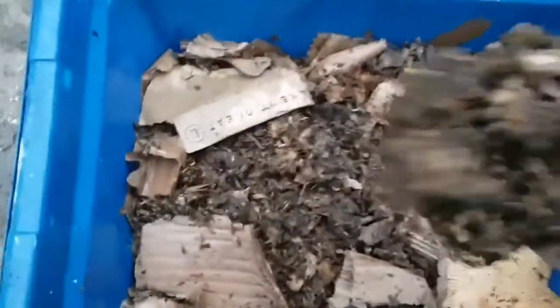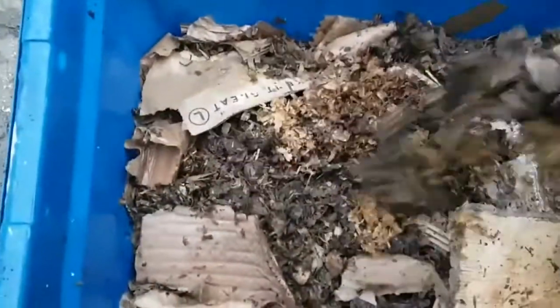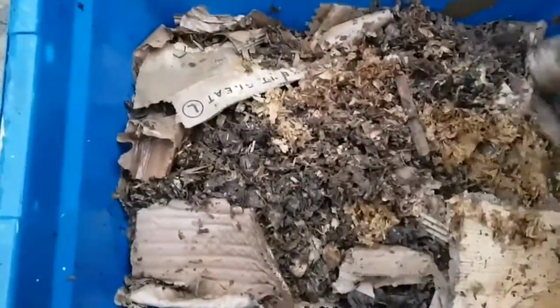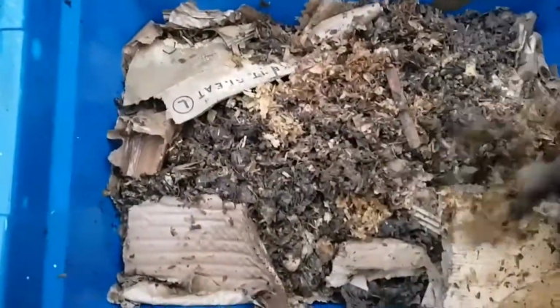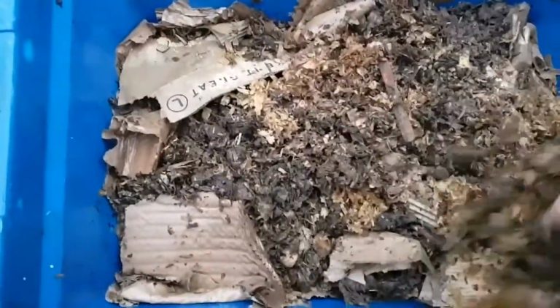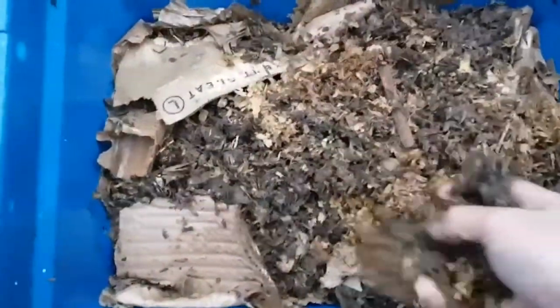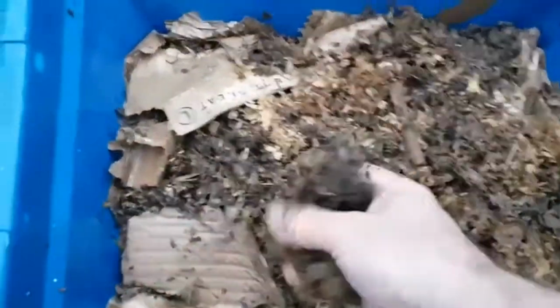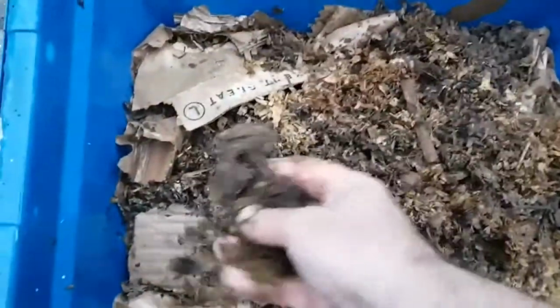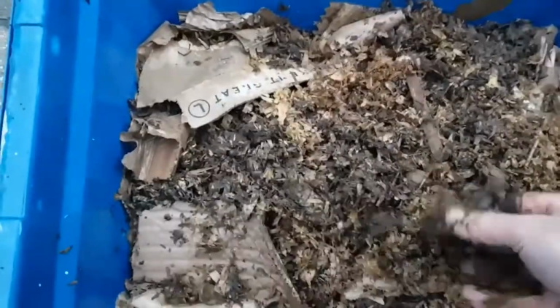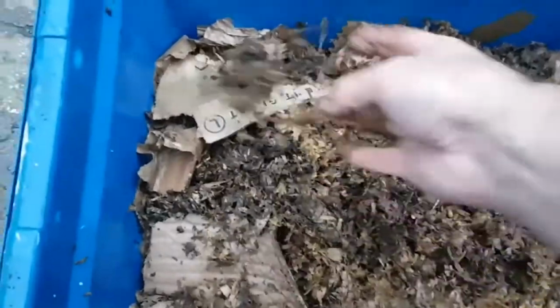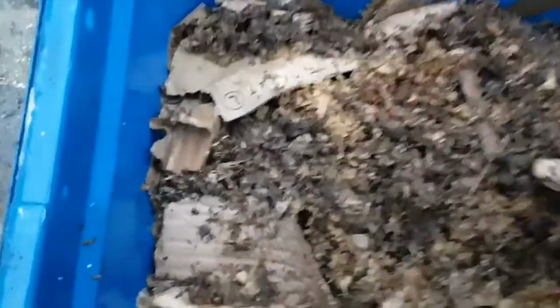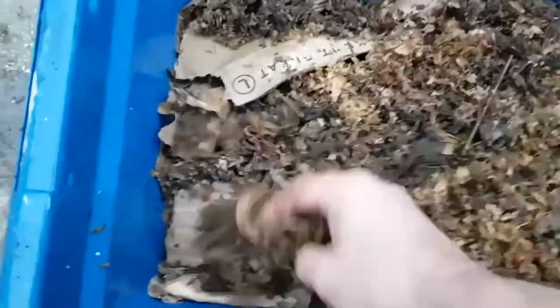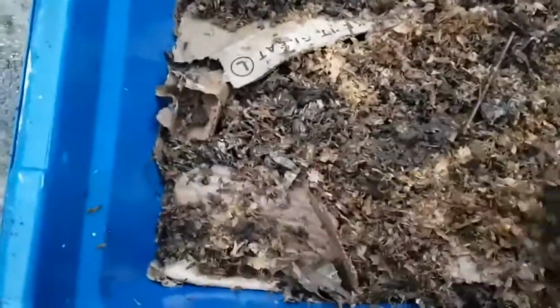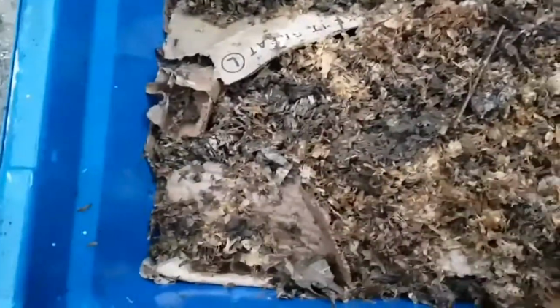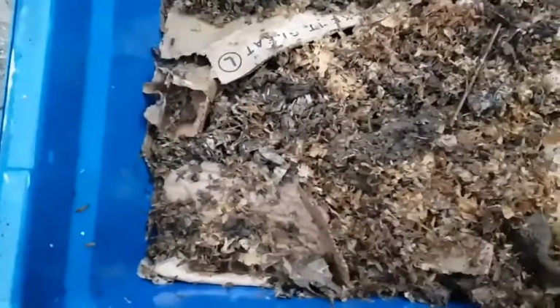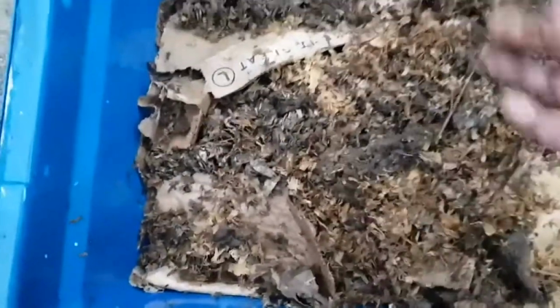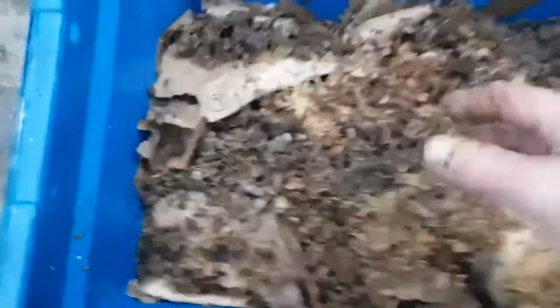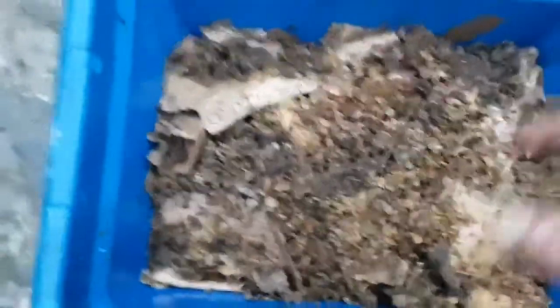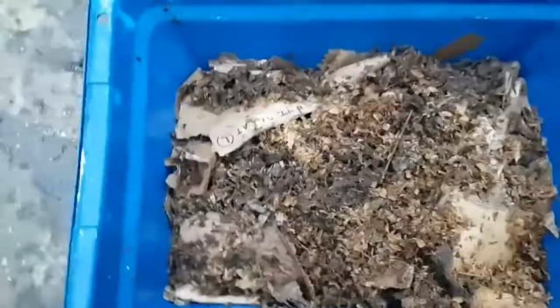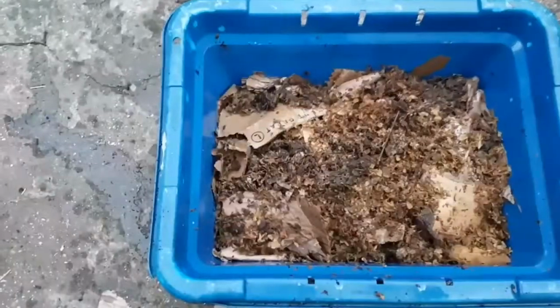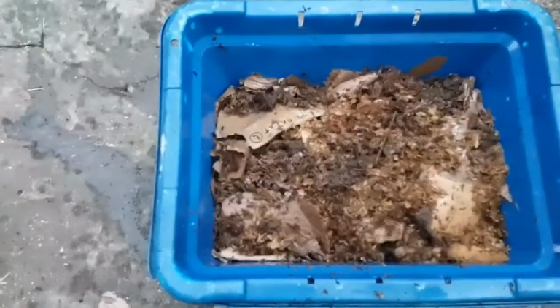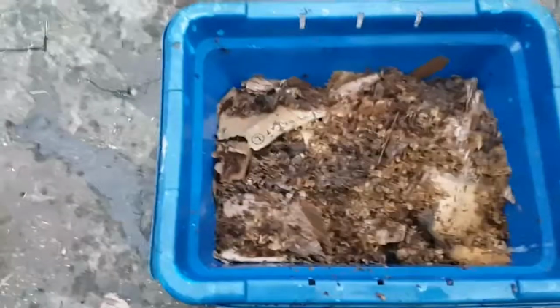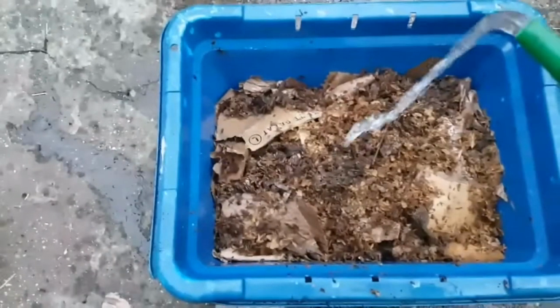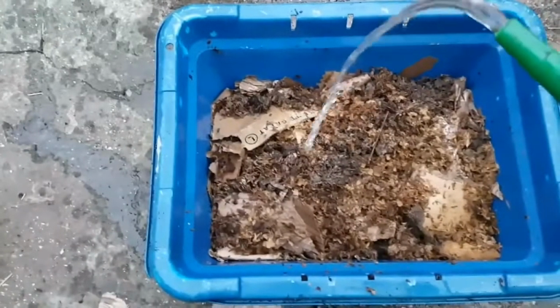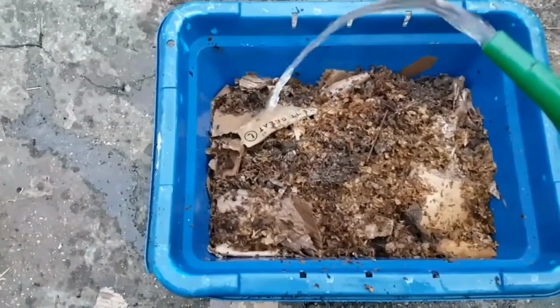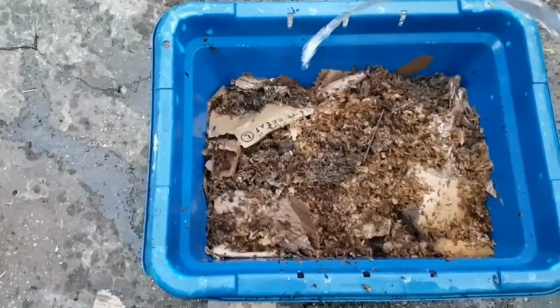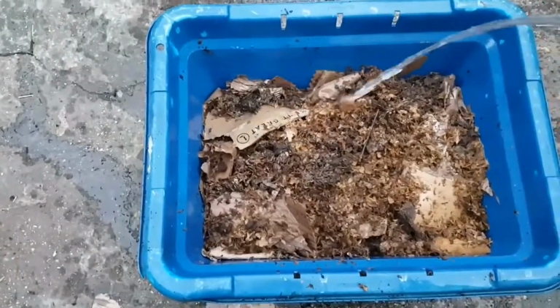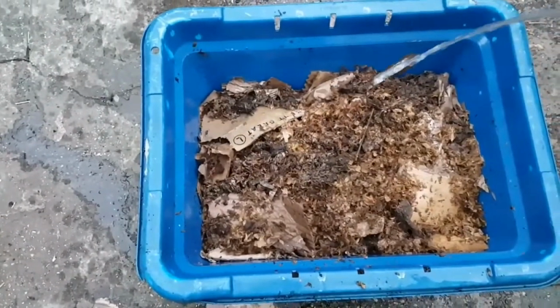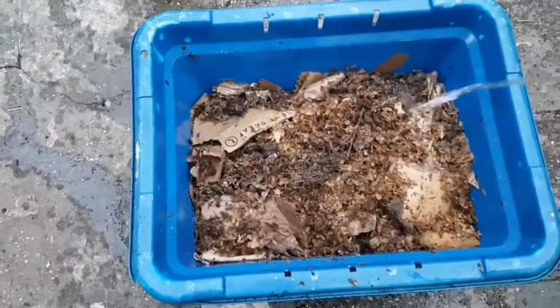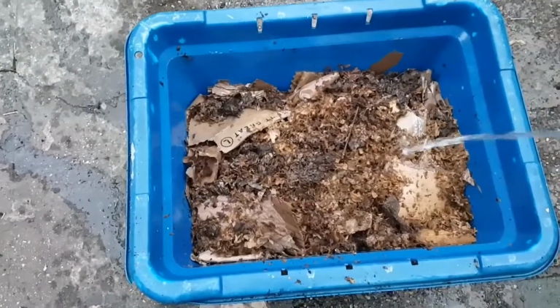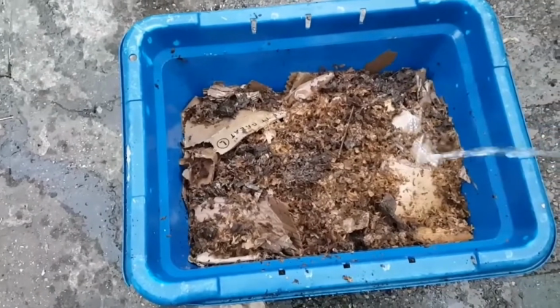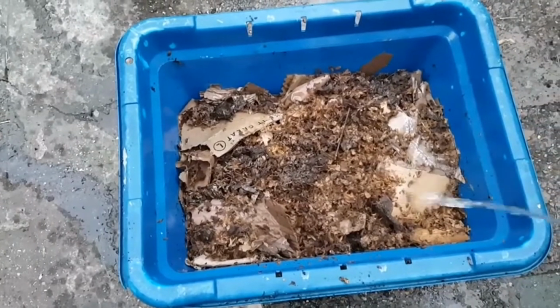And then I'm going to add a tiny little bit of vermicompost from the bin that I'm going to take the worms from. That will be all that's going to be put into this bin — if there is anything added, it's only going to be cardboard.